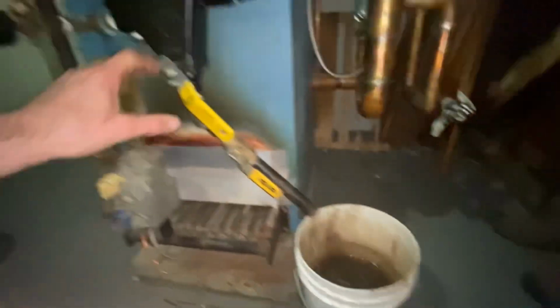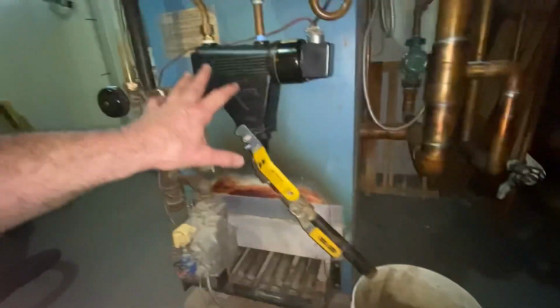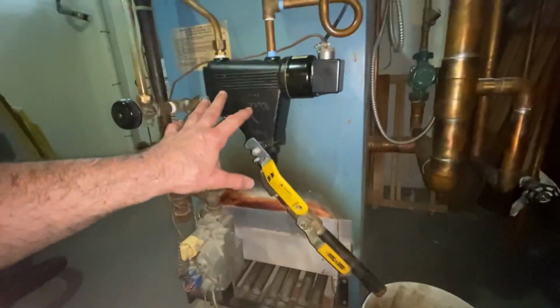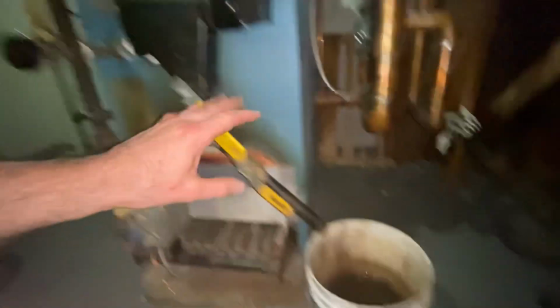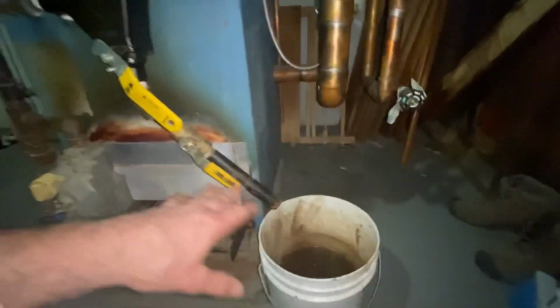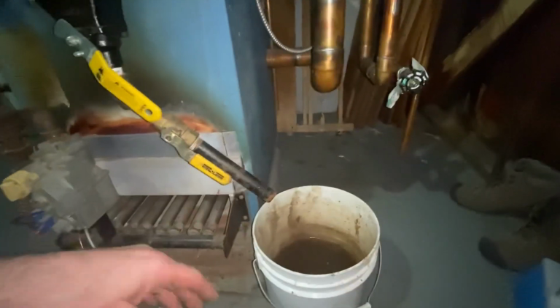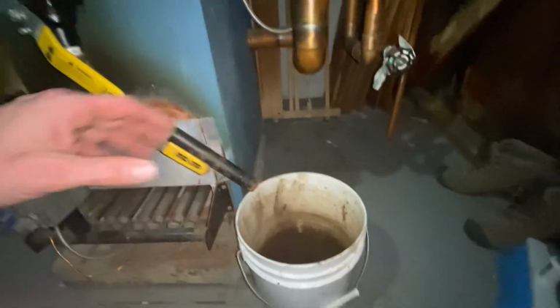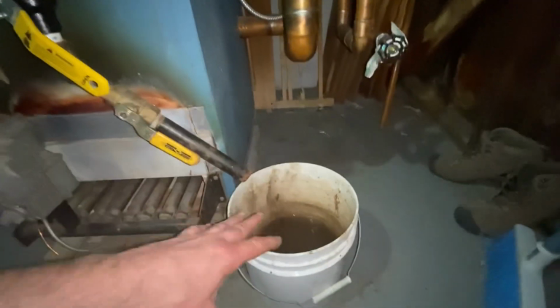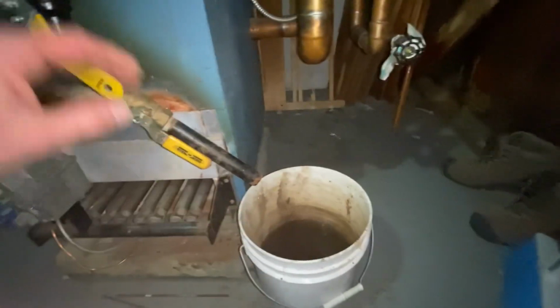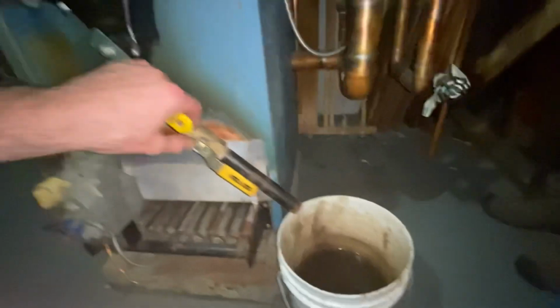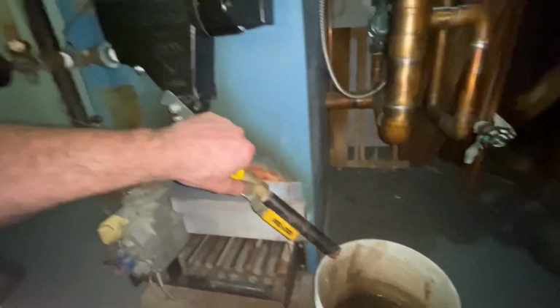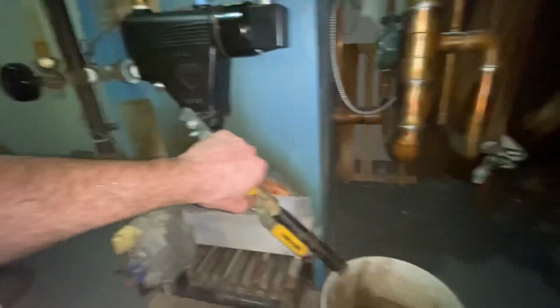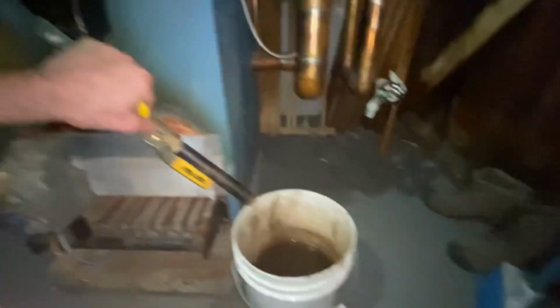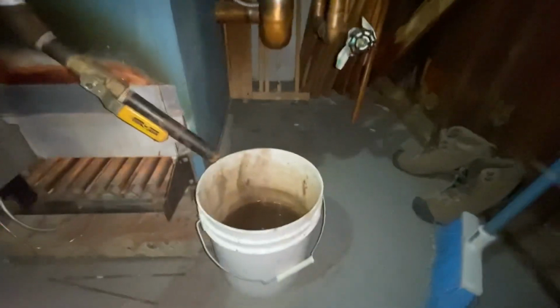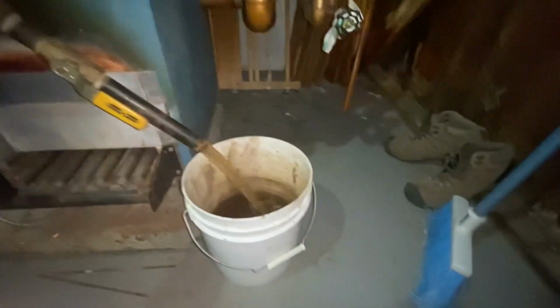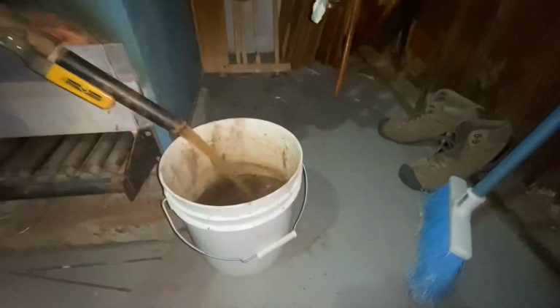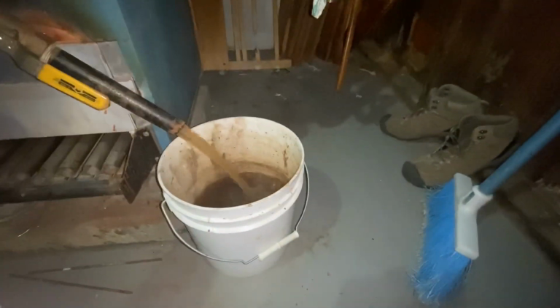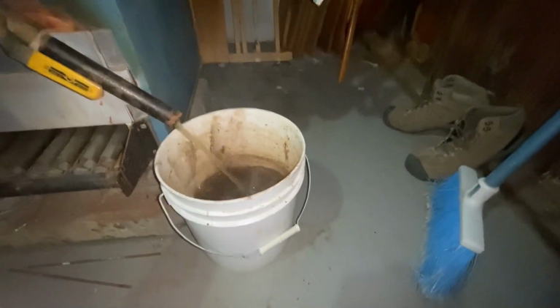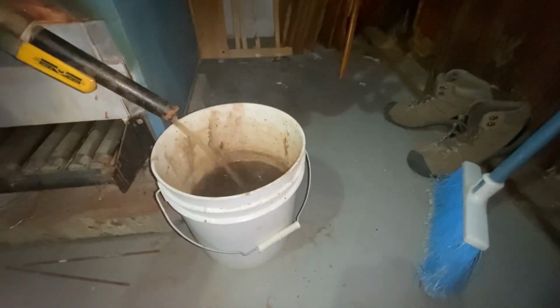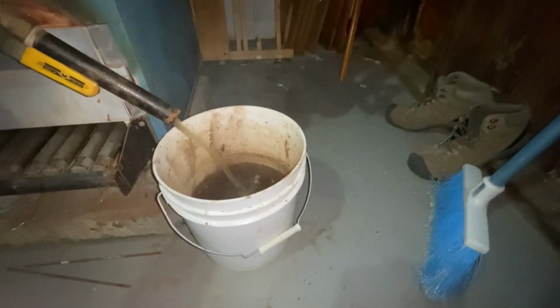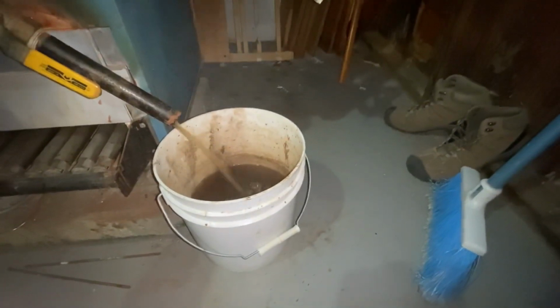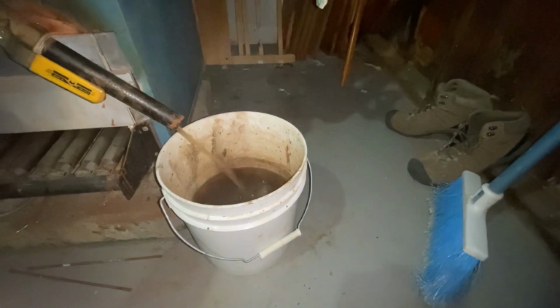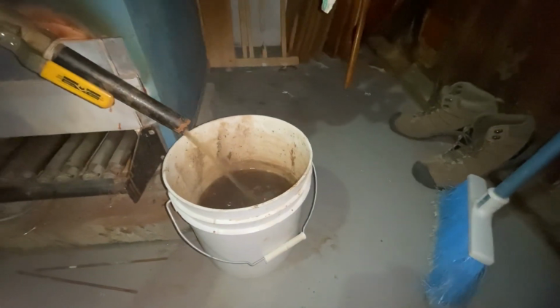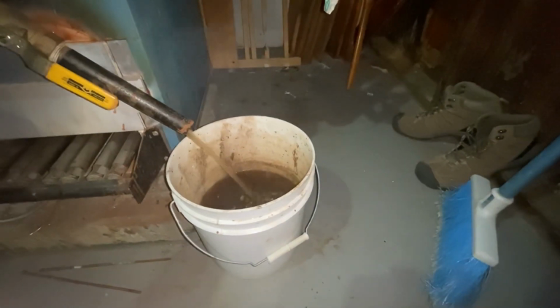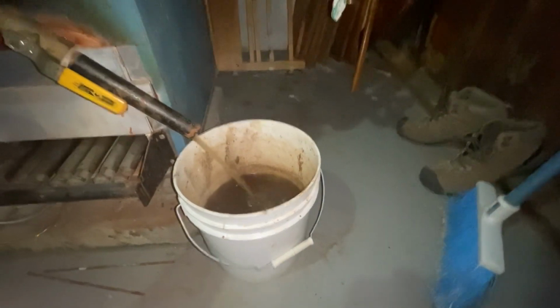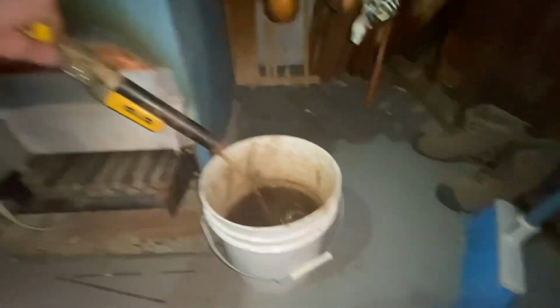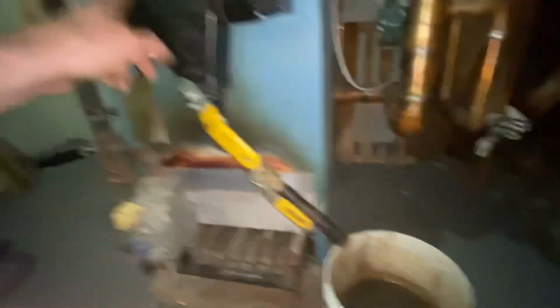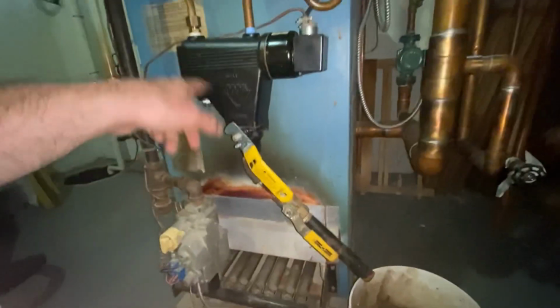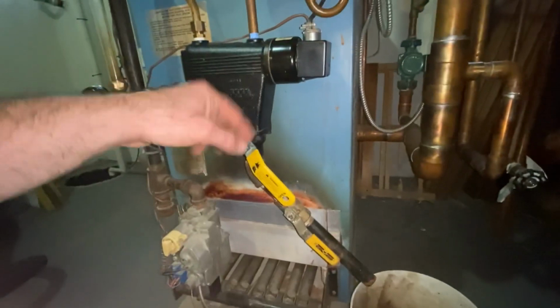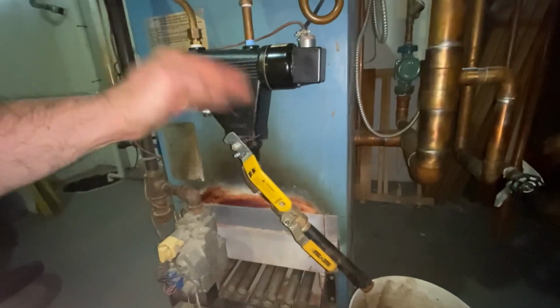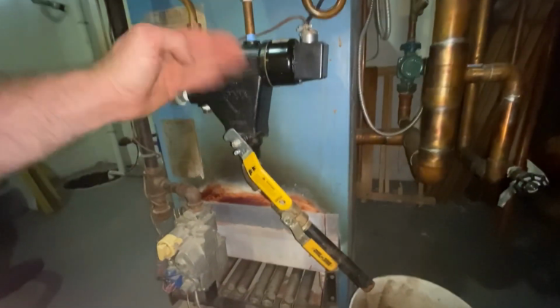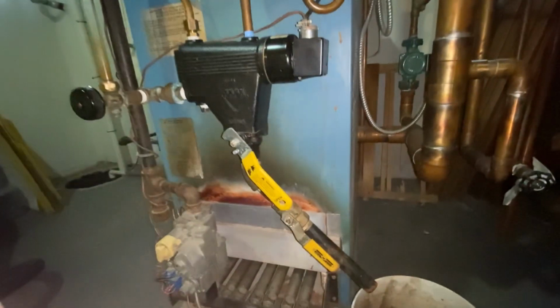I clean this out every year, so the homeowner is good at making sure it's clean. That's why I'm not getting too much gunk coming out. I always do this several times just to flush and move it around and make sure it's free.